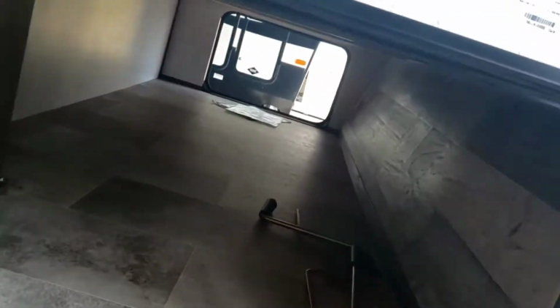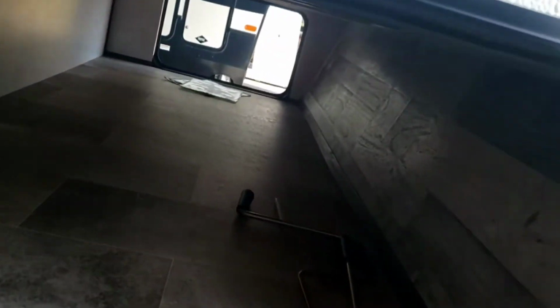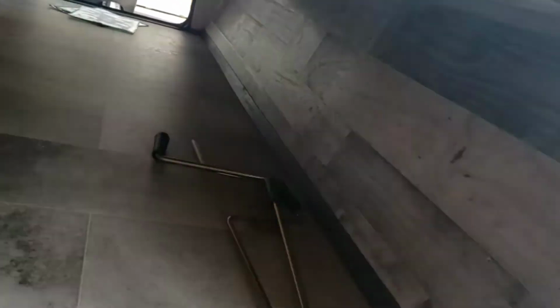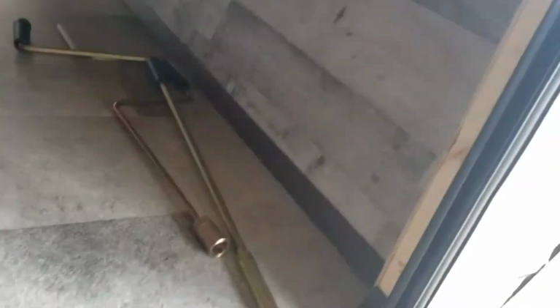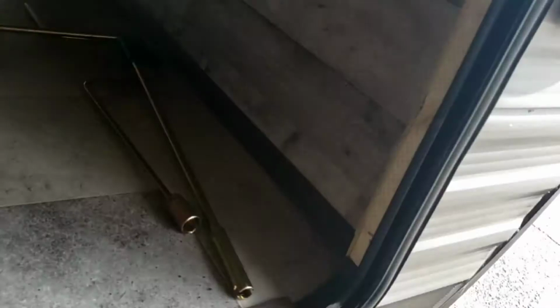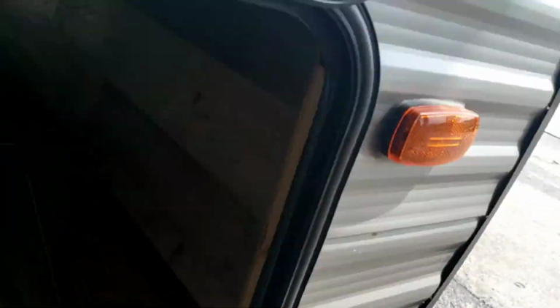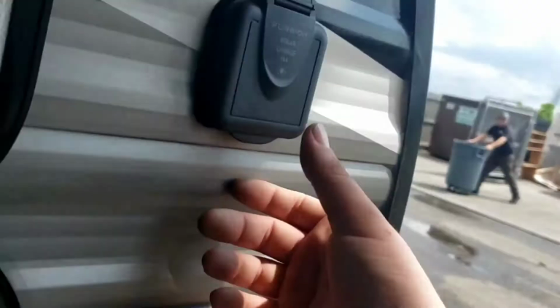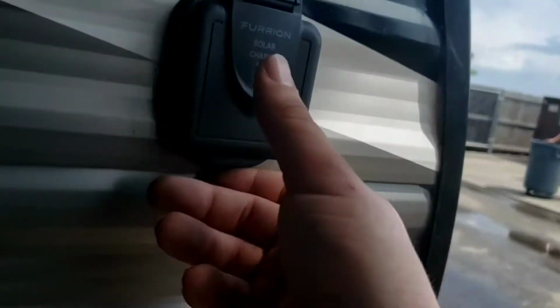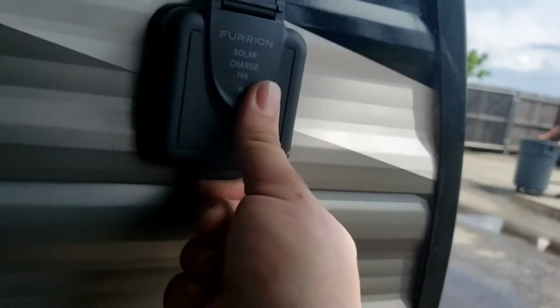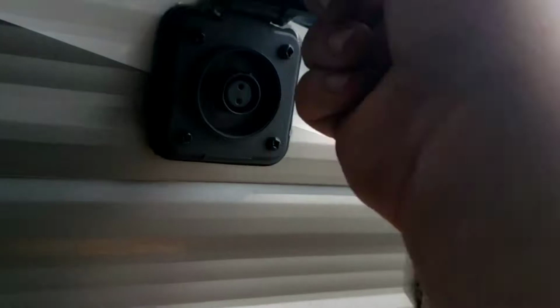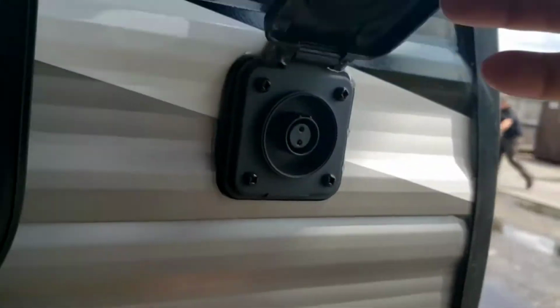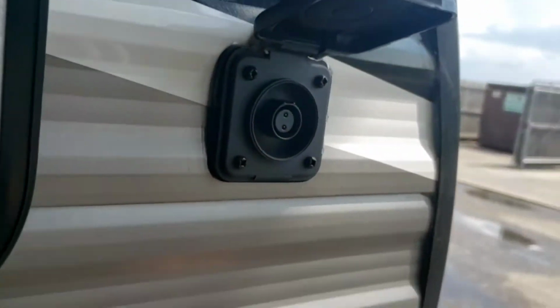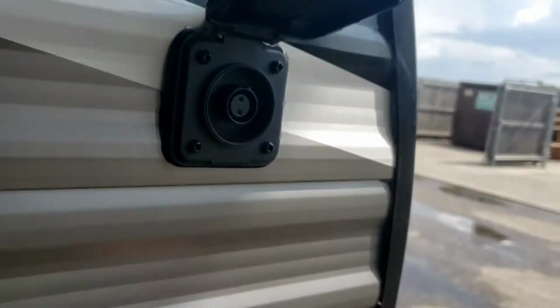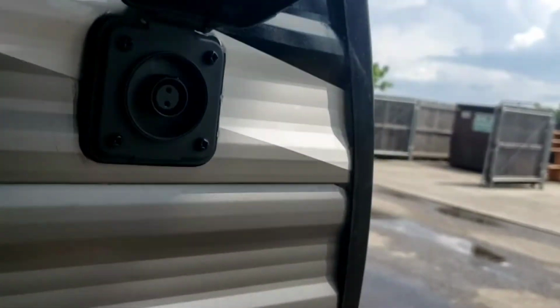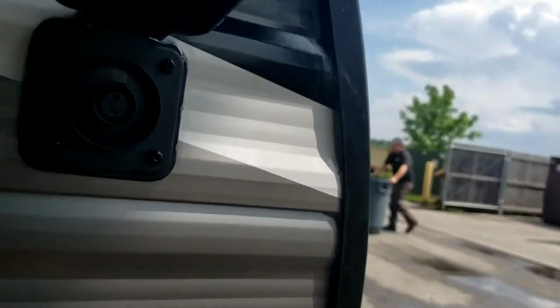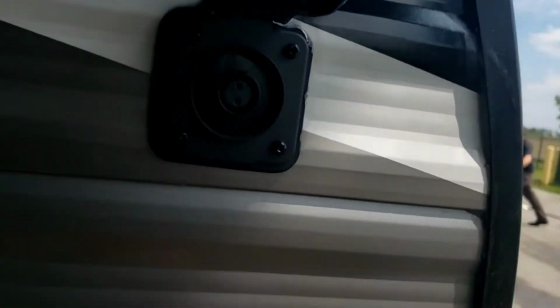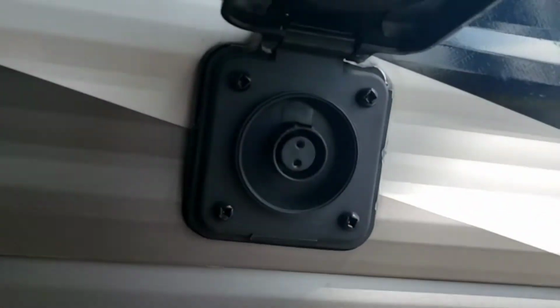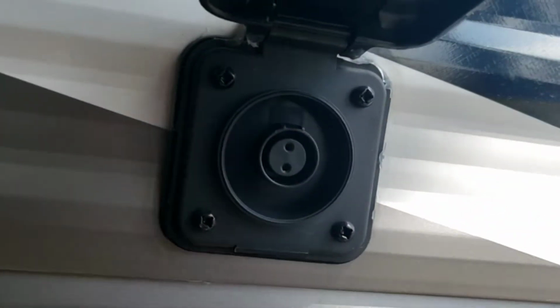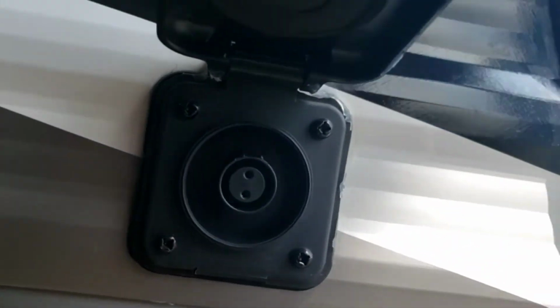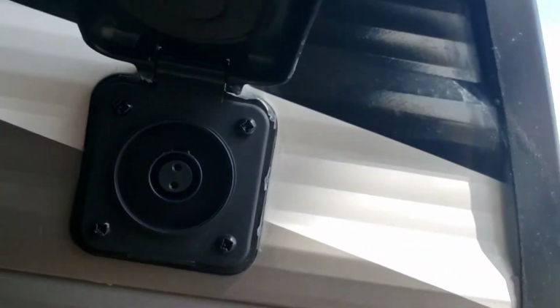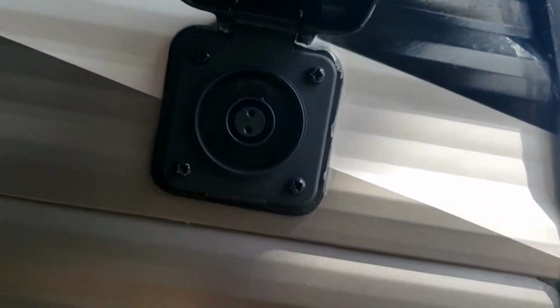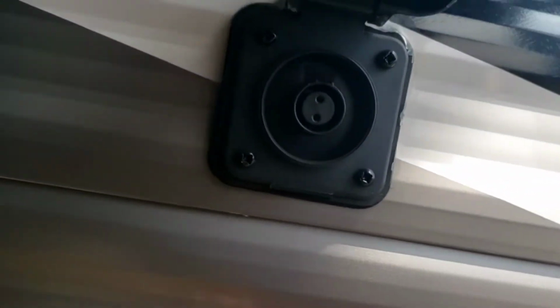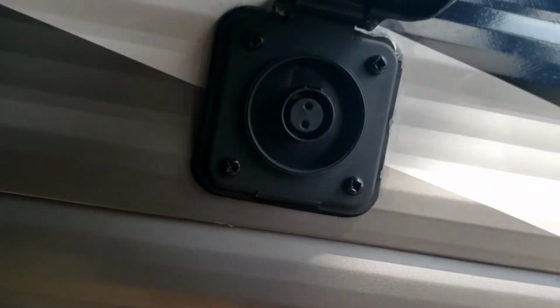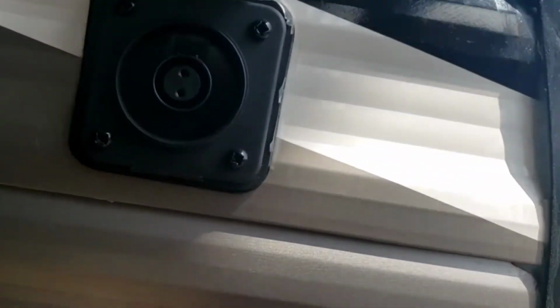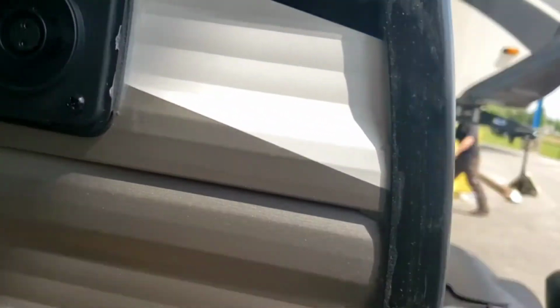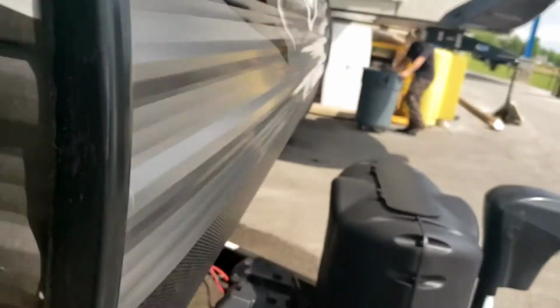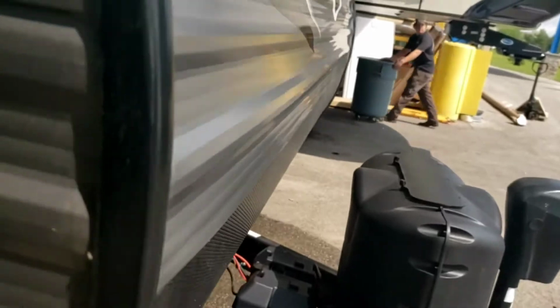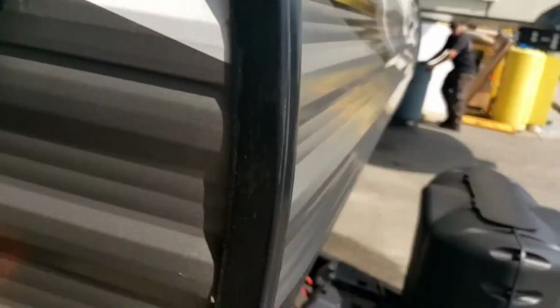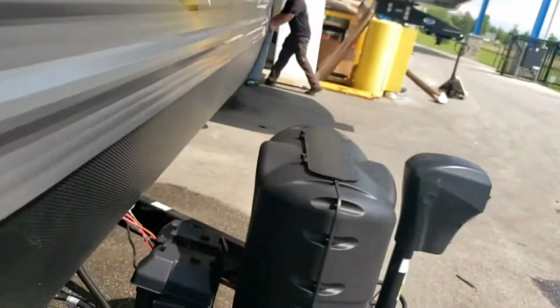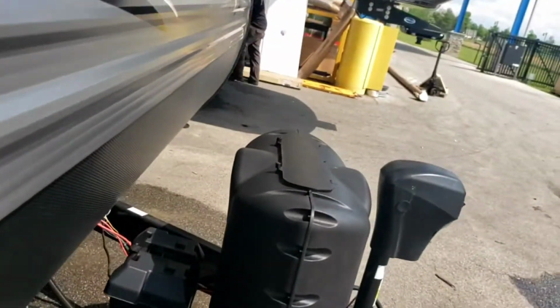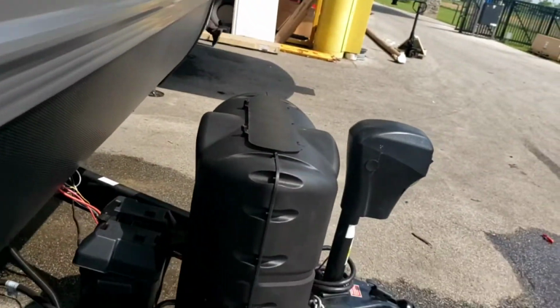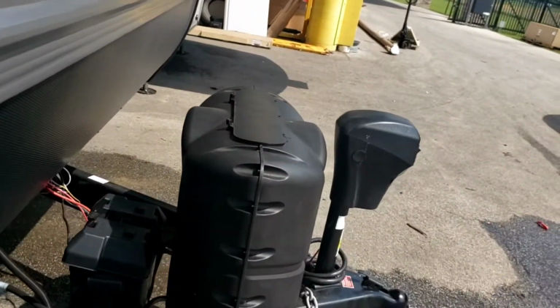On the other side of that storage compartment, you are pre-wired for solar — it doesn't have solar, you'd have to buy the panels and everything you need. All that does is trickle charge your battery.